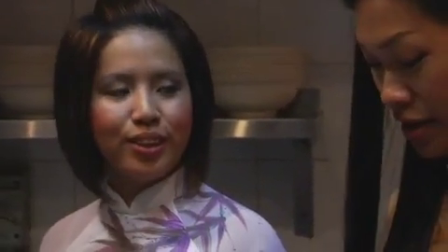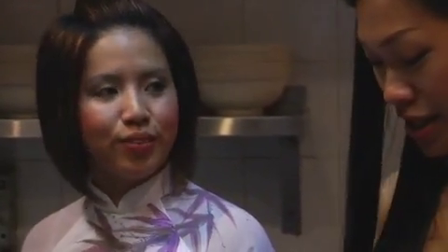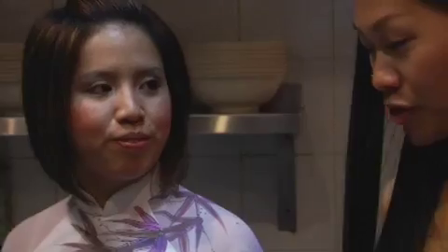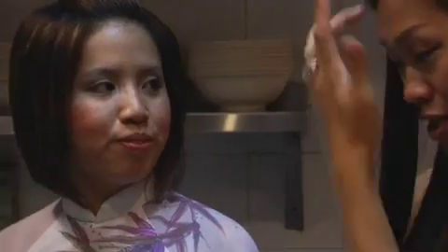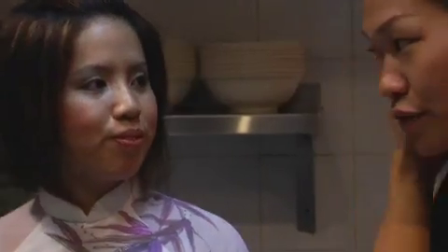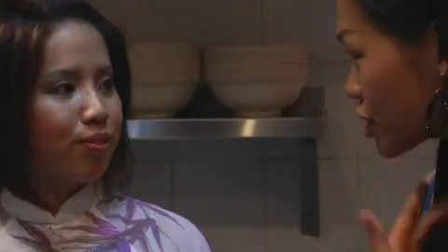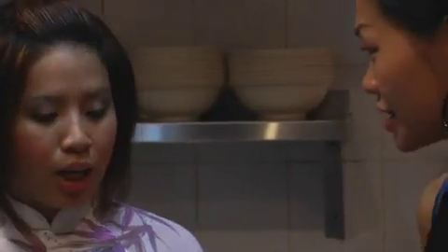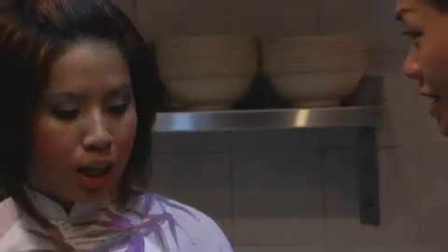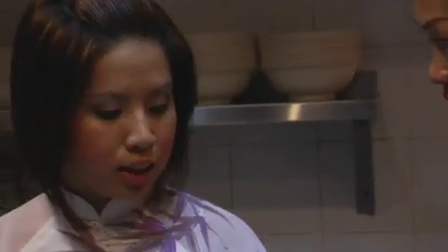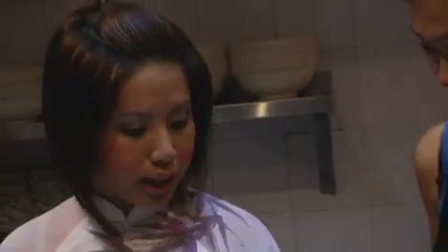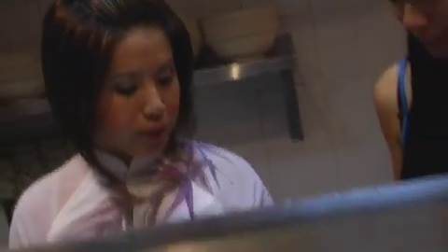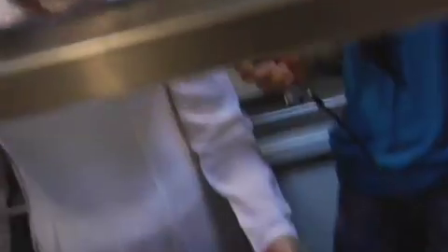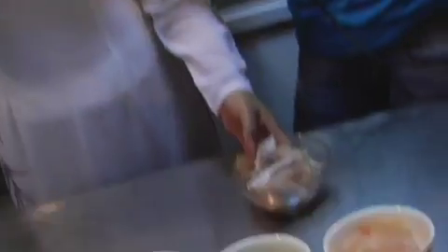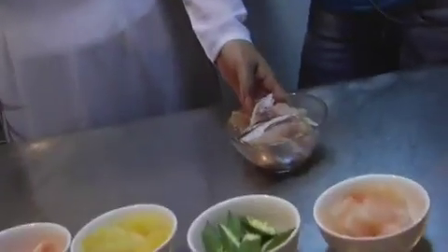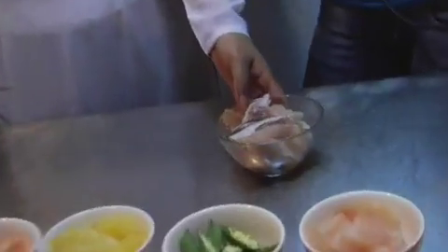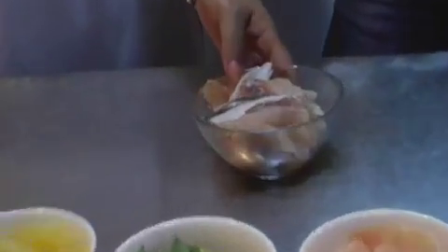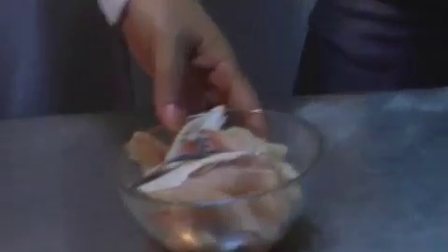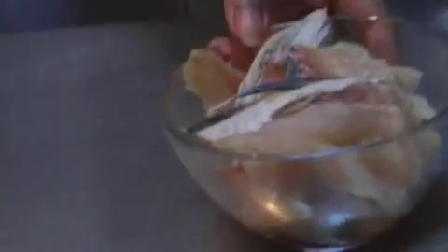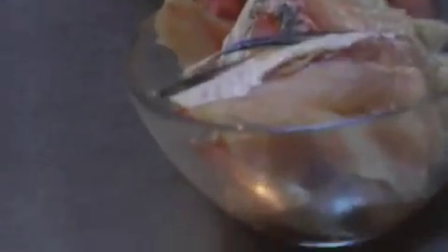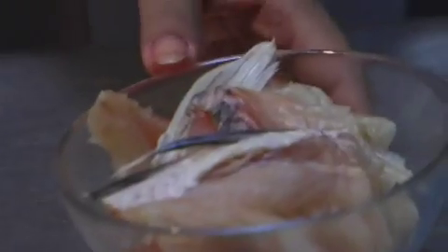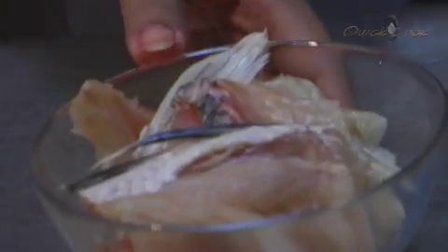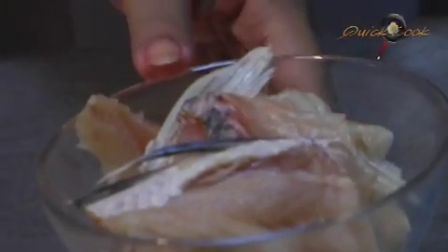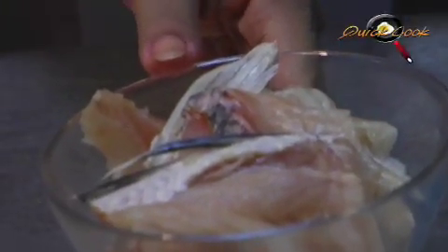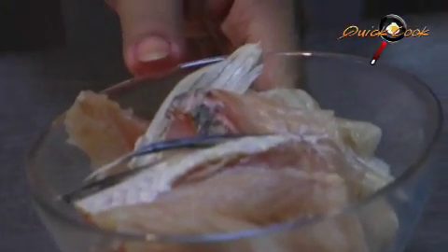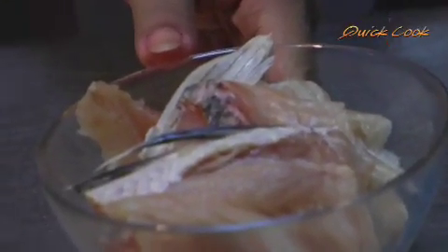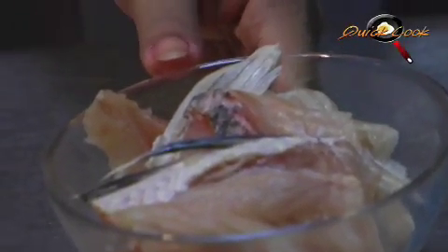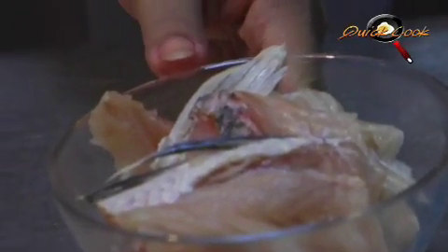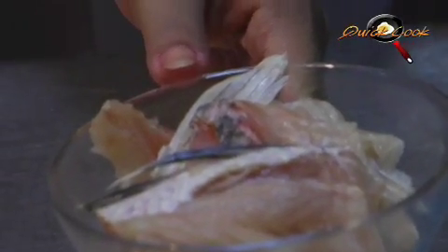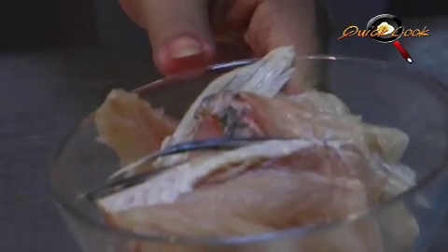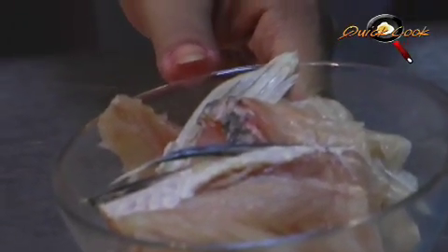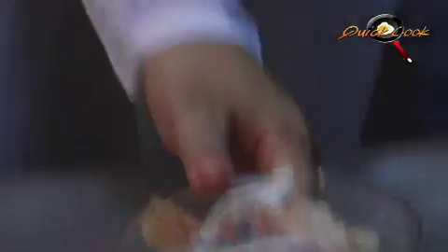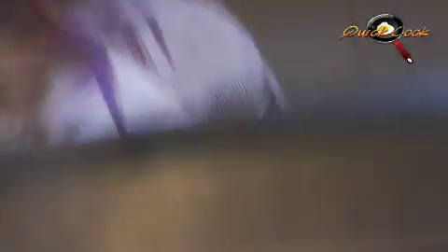Does this have to be a special fish? No, you can substitute with other fish. What kind of fish can we use? You can use grouper fish or sea bass.